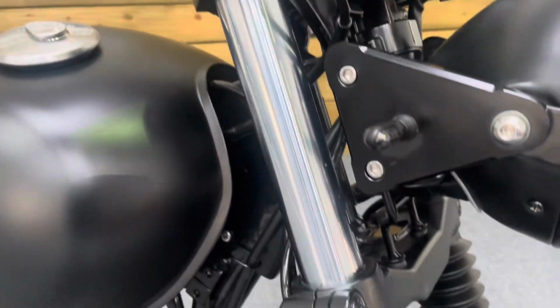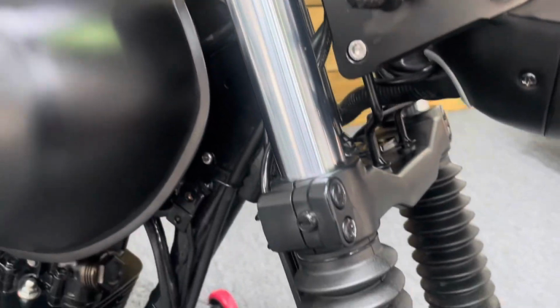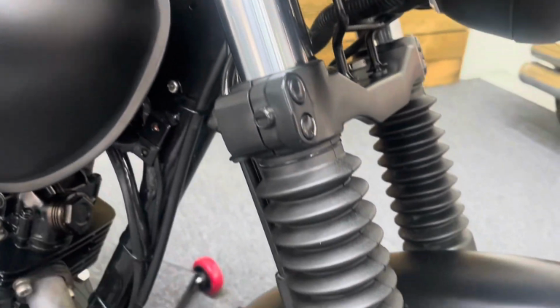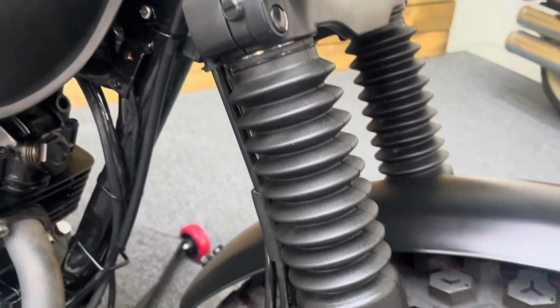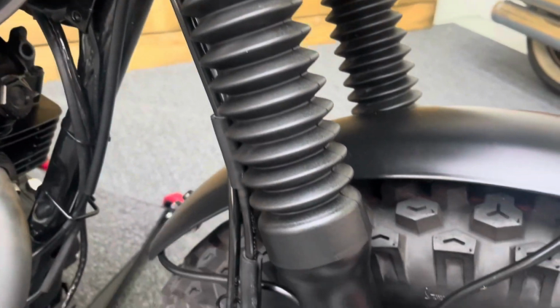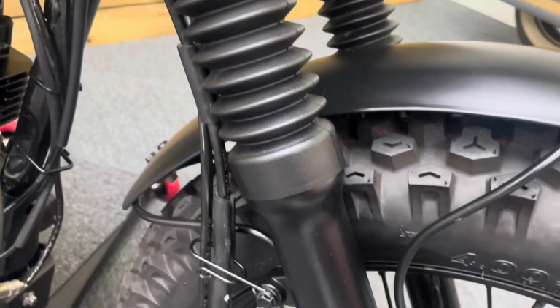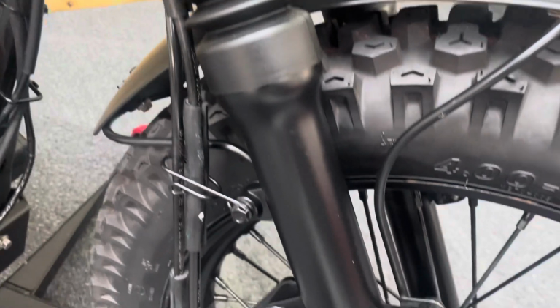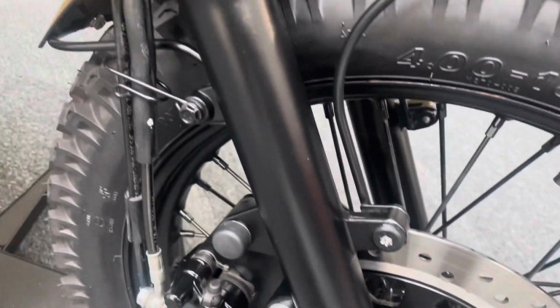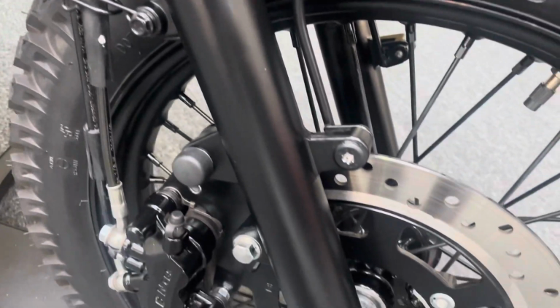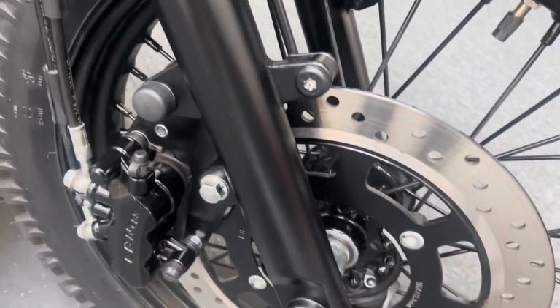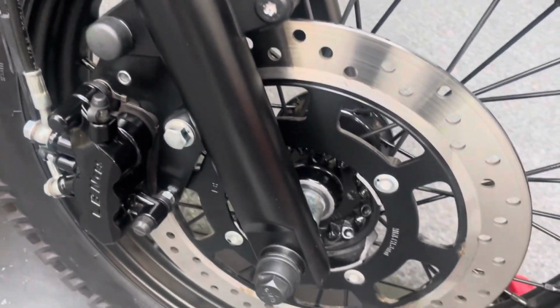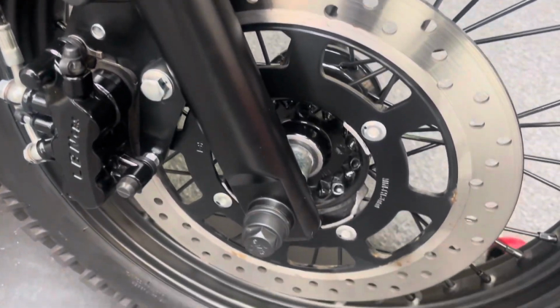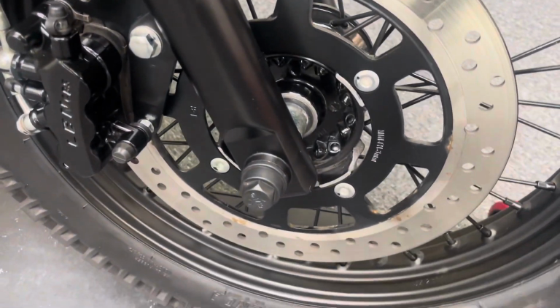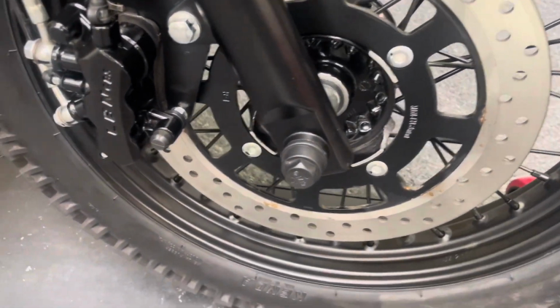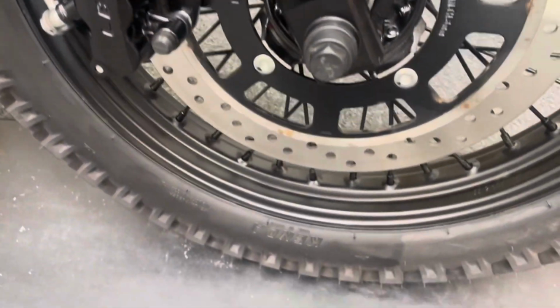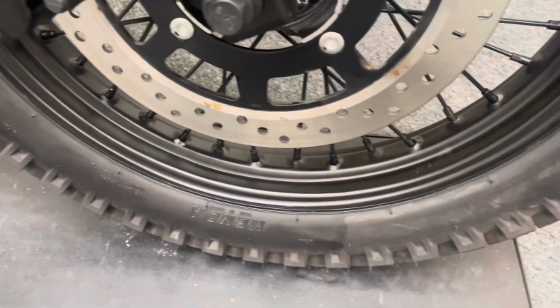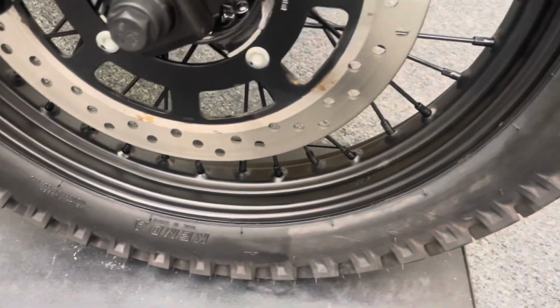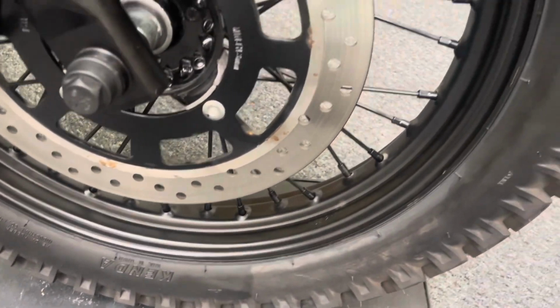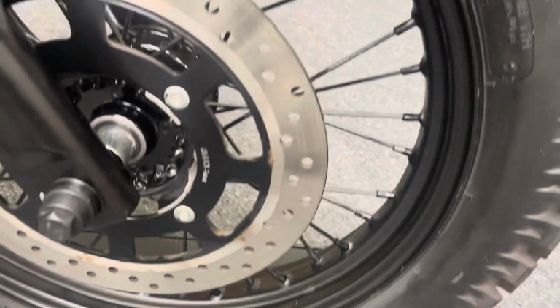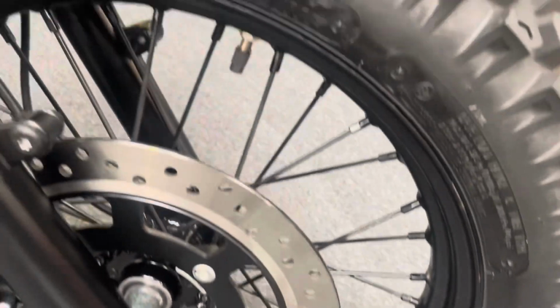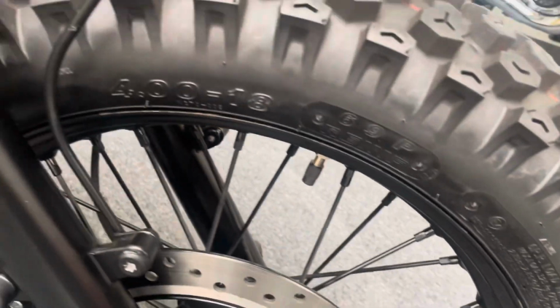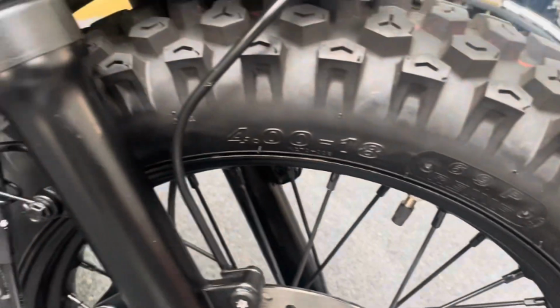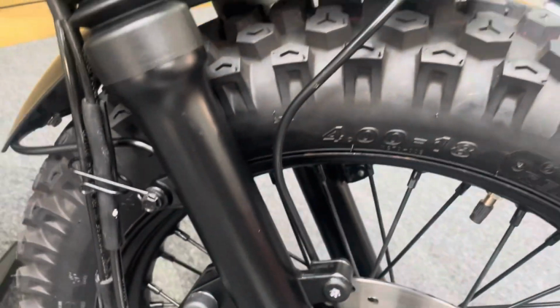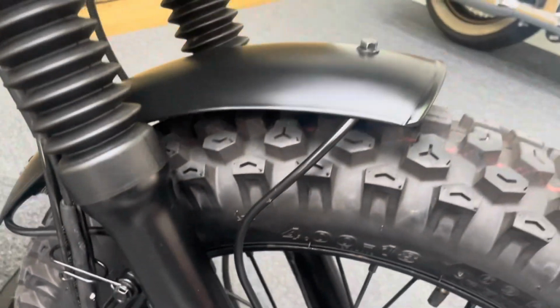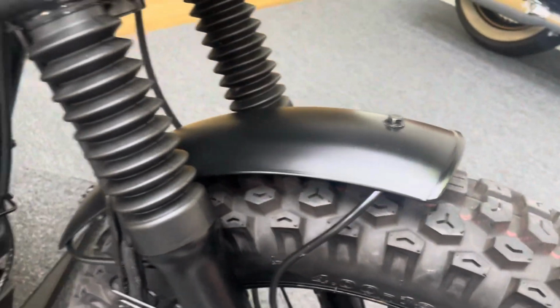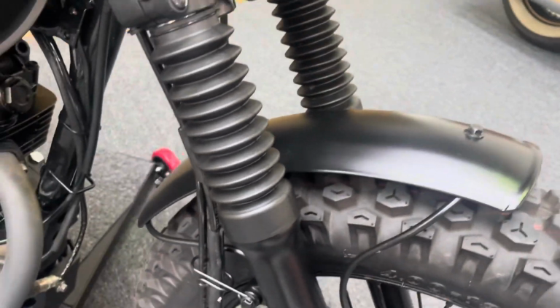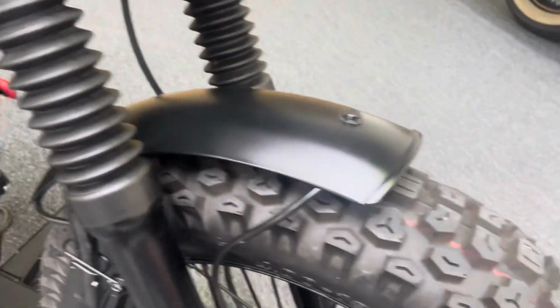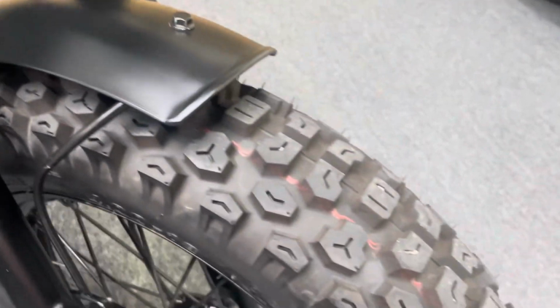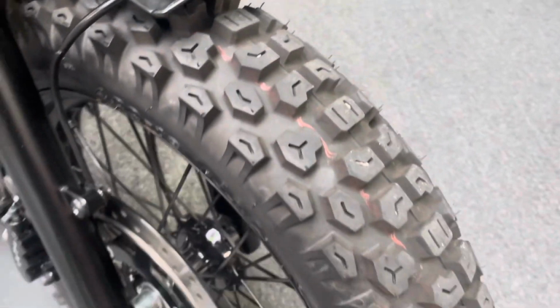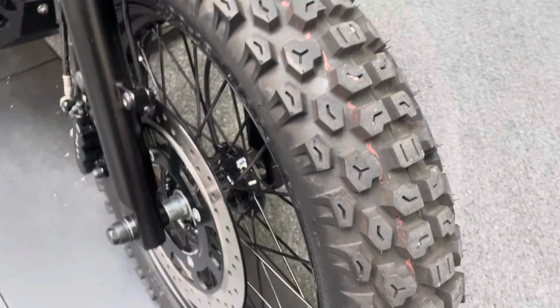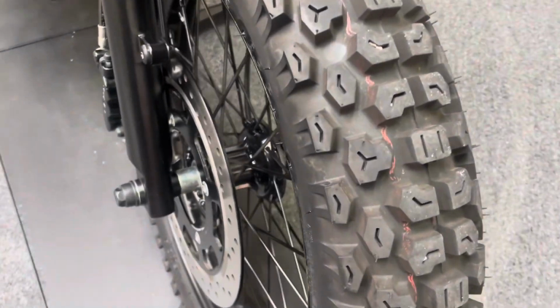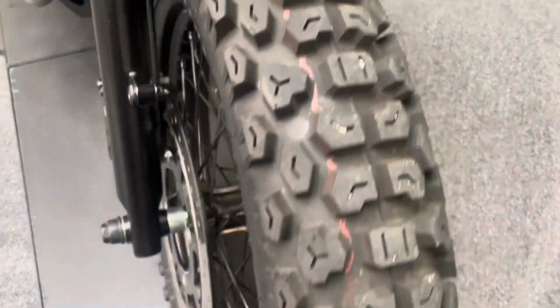The forks are all good as well — no splits or tears in the gators, and no stone chips. The forks are also painted in a satin black. The front wheel is in excellent condition, as is the front mudguard, and there are loads of life in the front tyre.